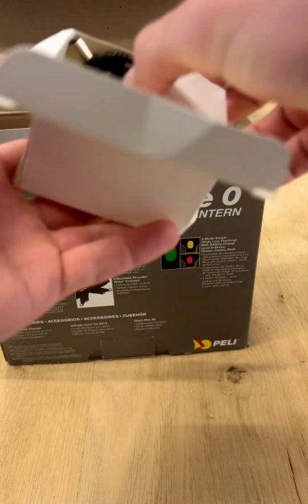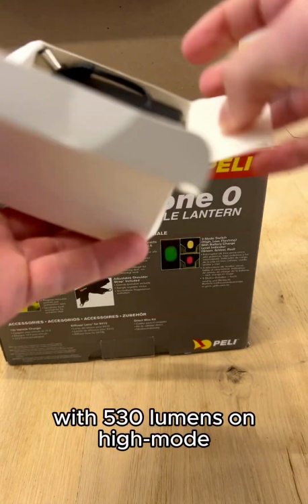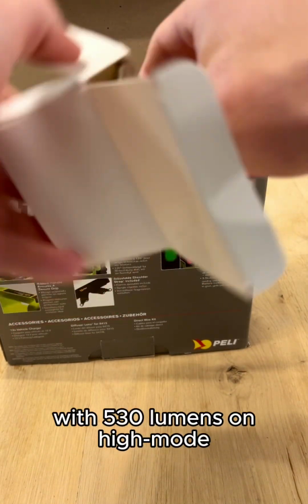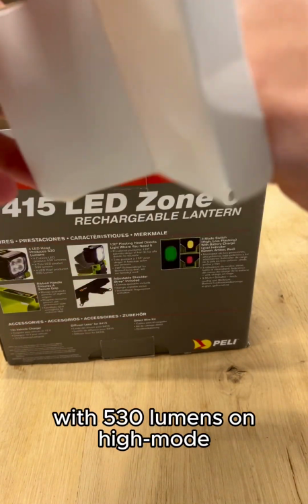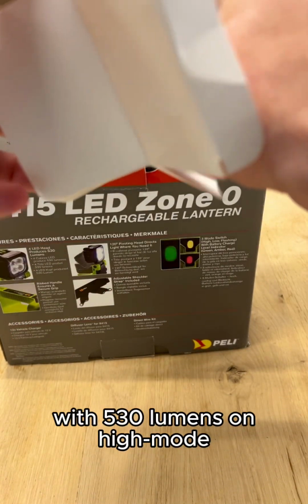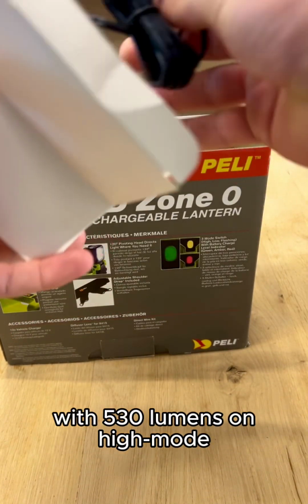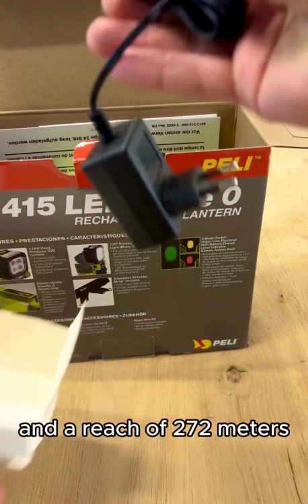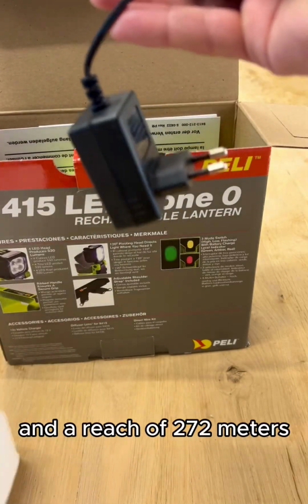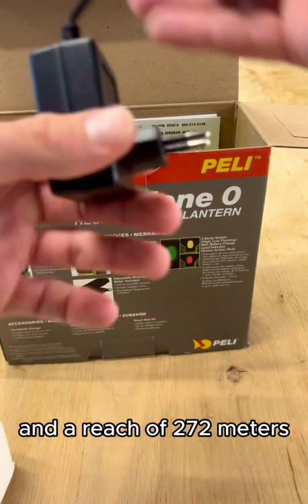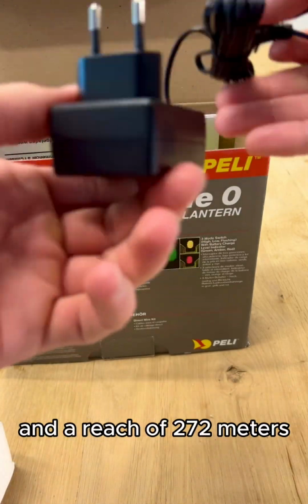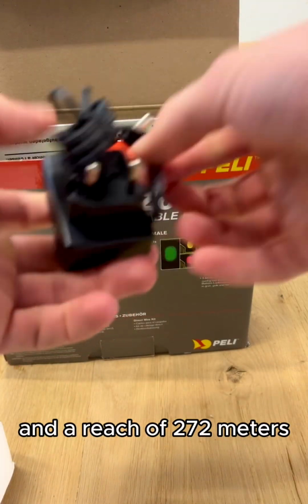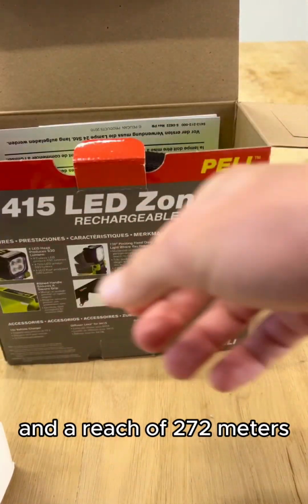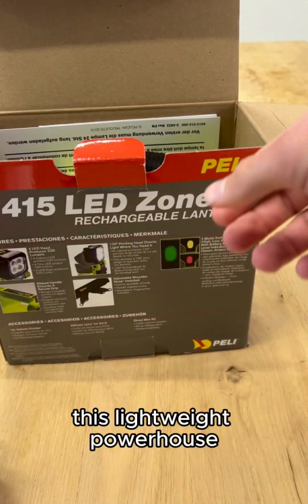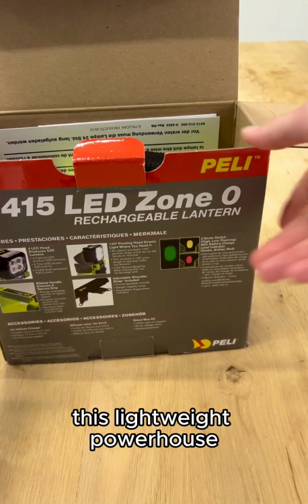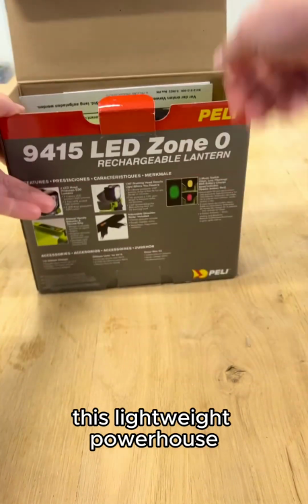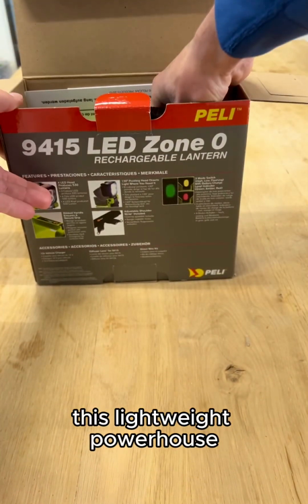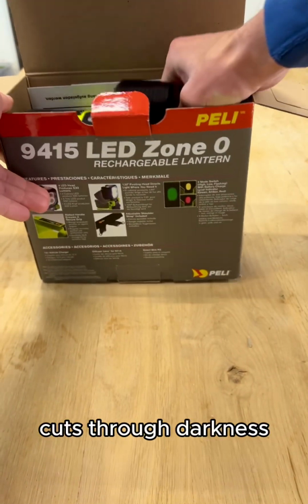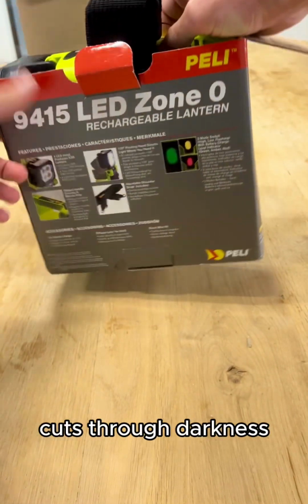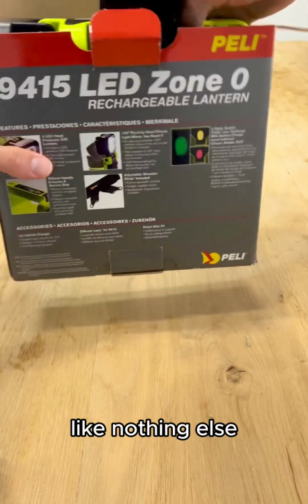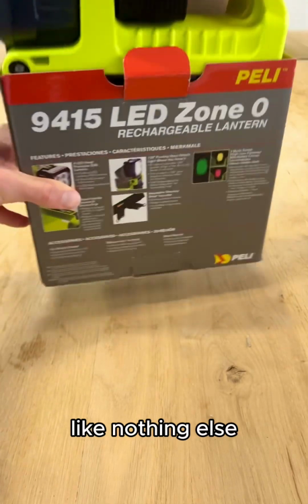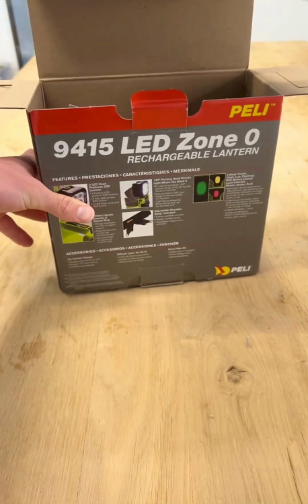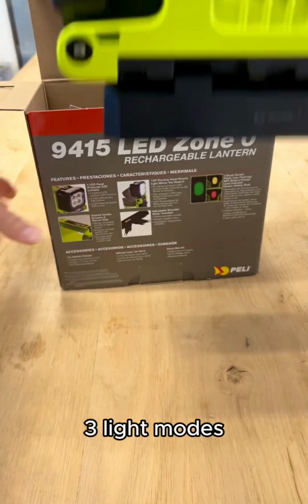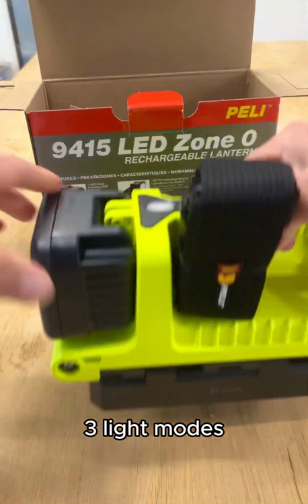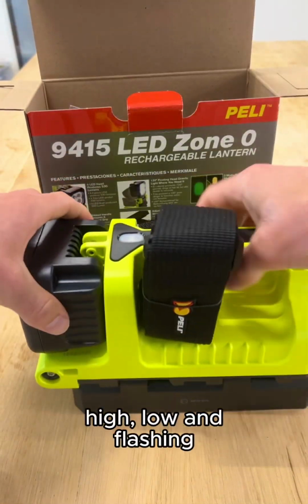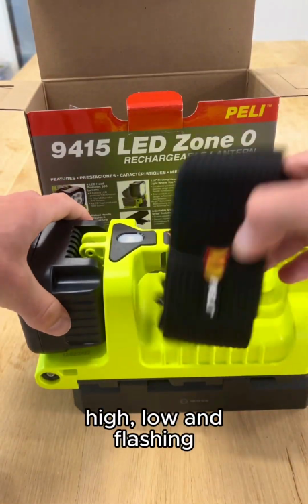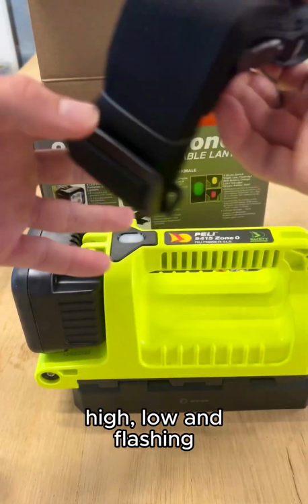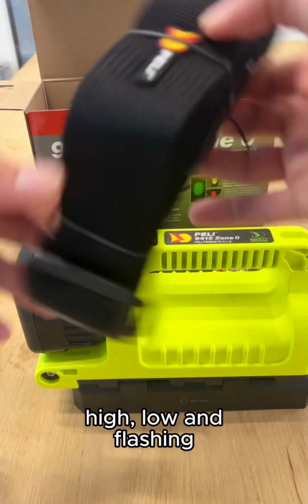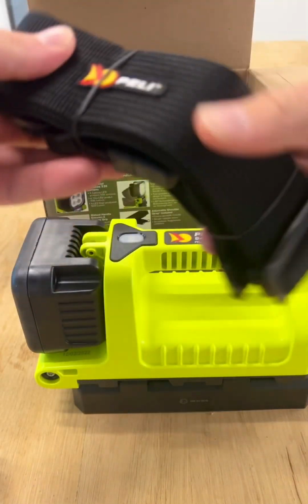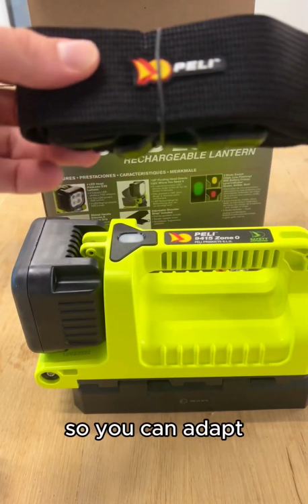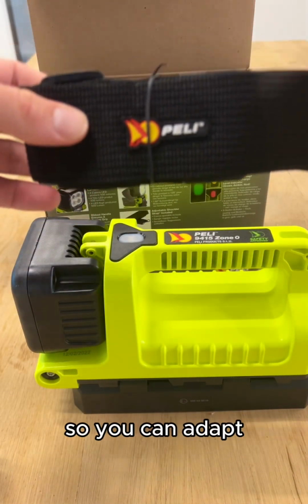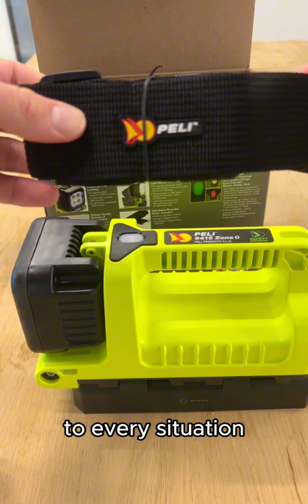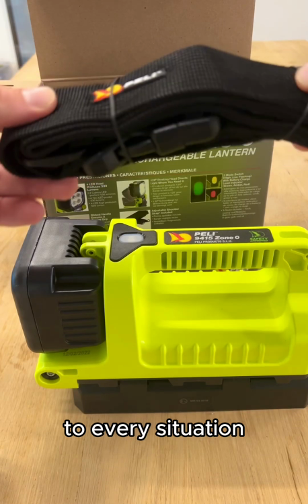With 530 lumens on high mode and a reach of 272 meters, this lightweight powerhouse cuts through darkness like nothing else. Three light modes — high, low, and flashing — so you can adapt to every situation.